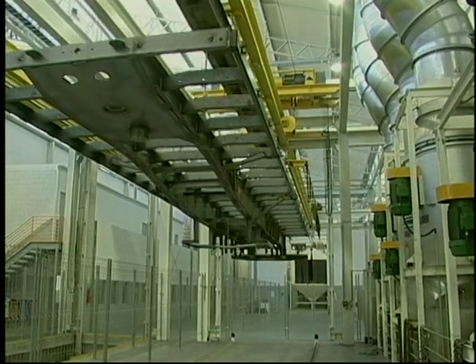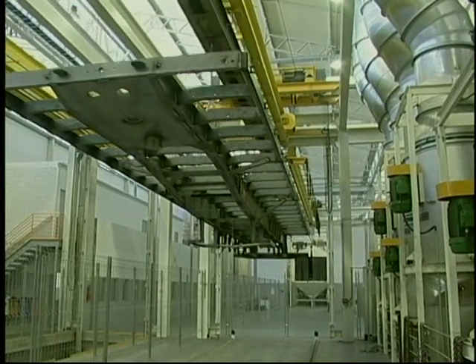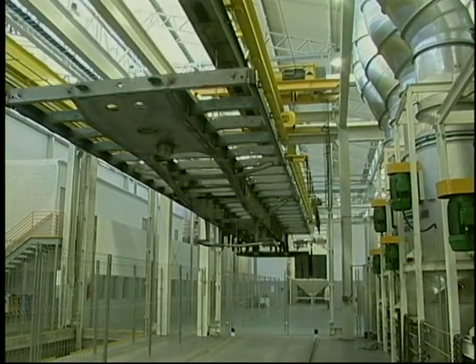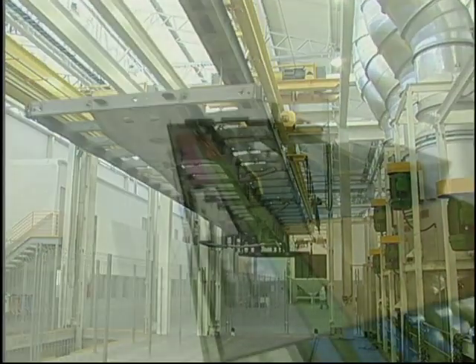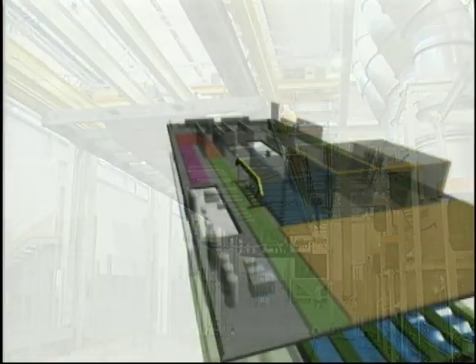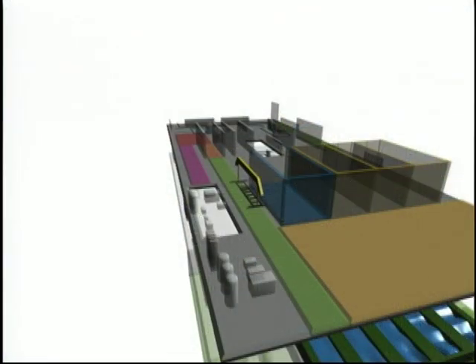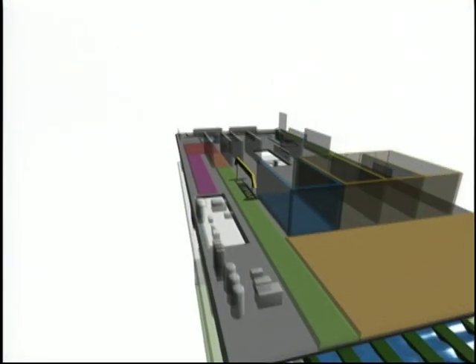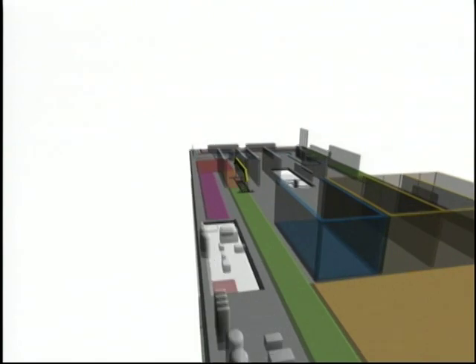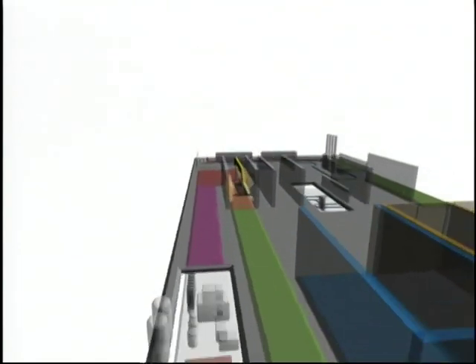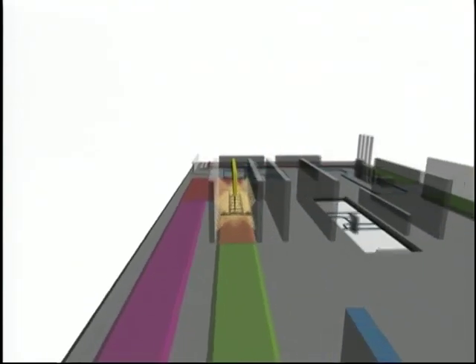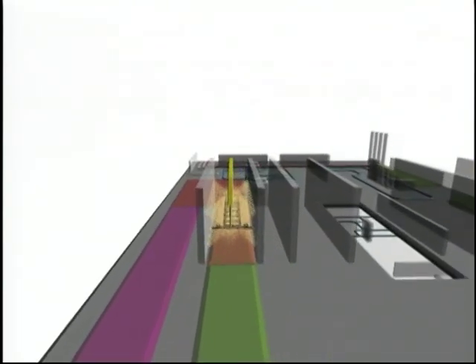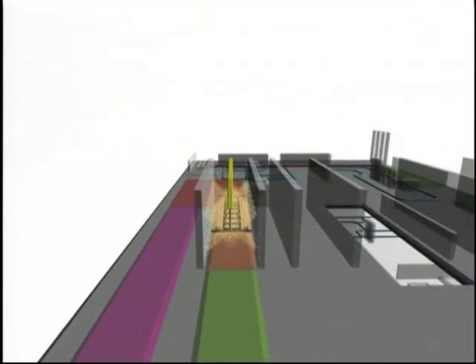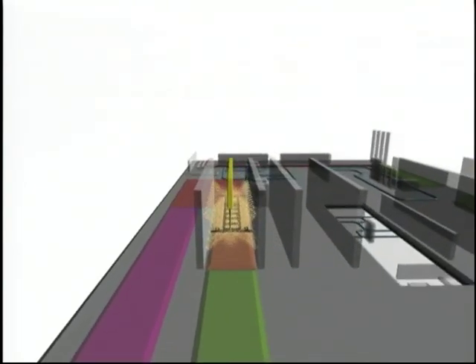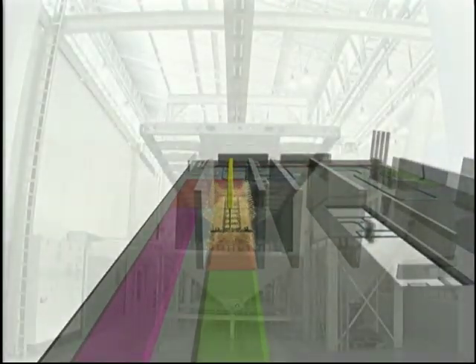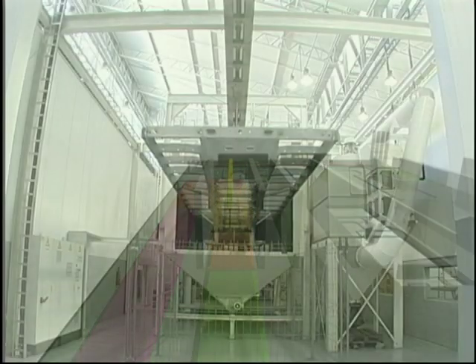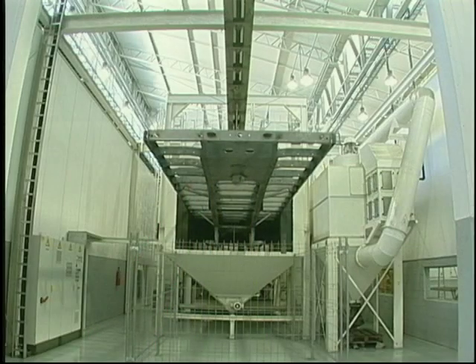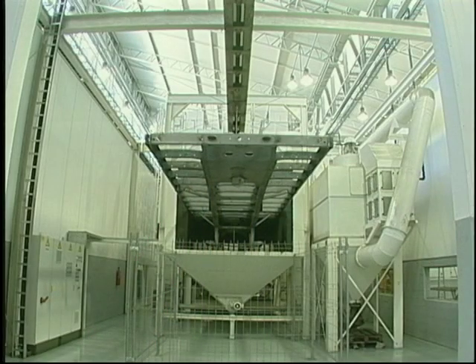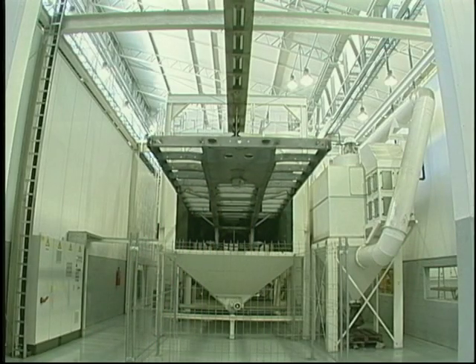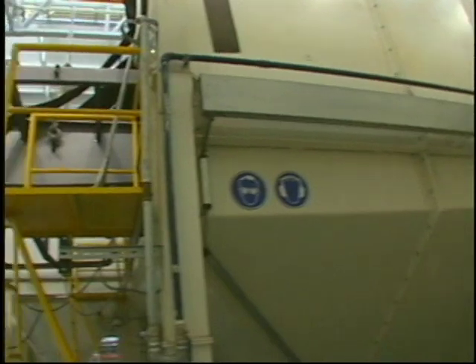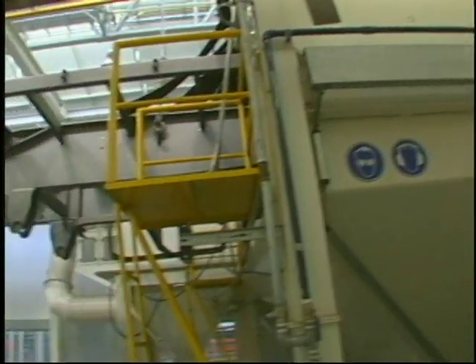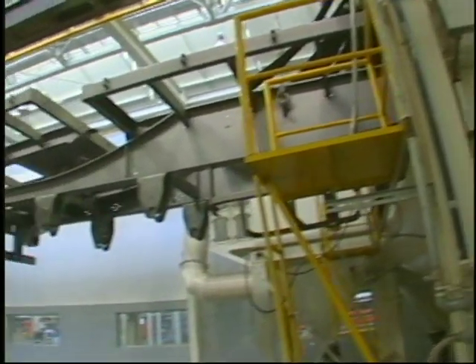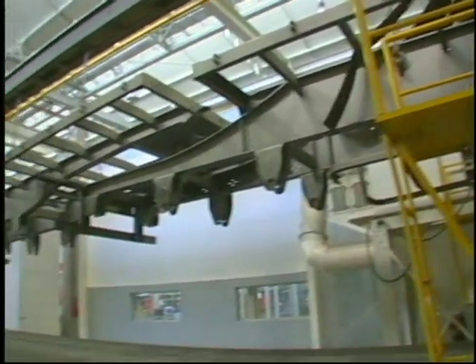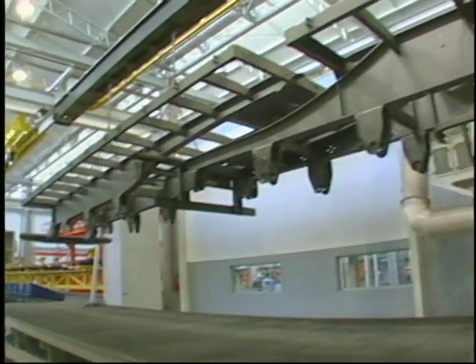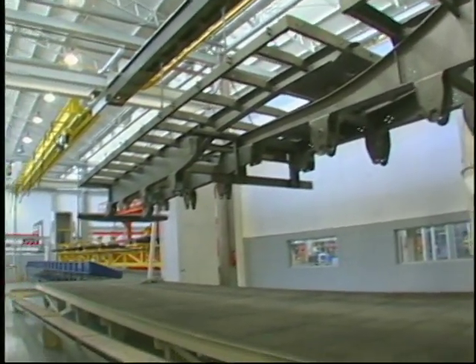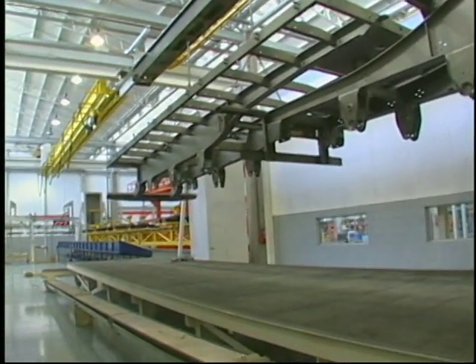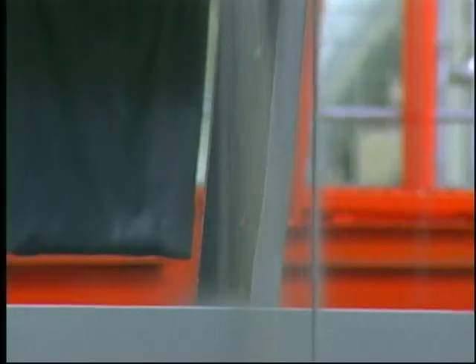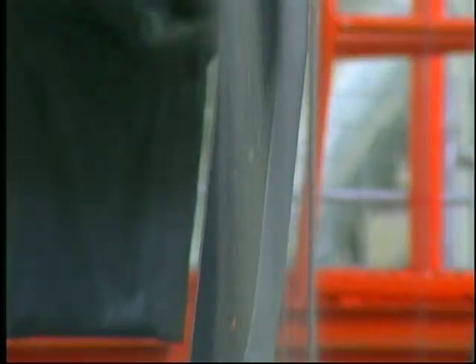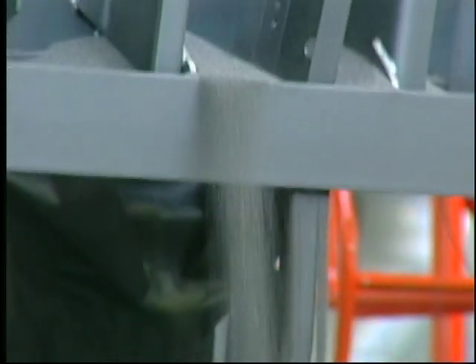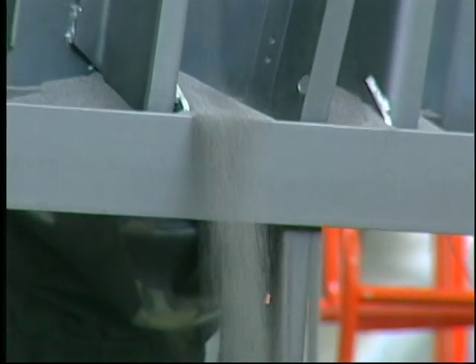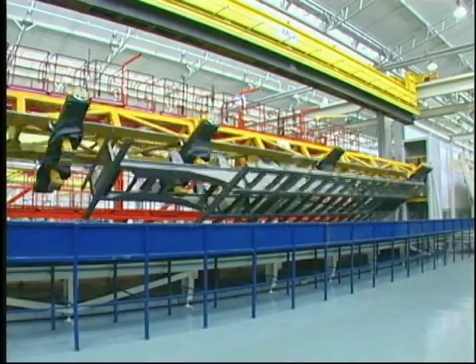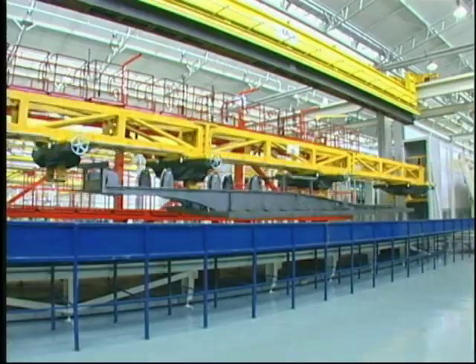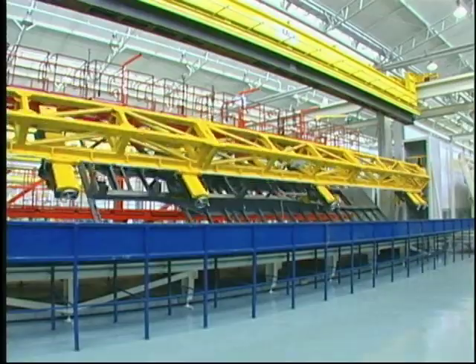In the first phase, the chassis surface is prepared by means of automatic shot blasting, which eliminates oxidation points and burr, in addition to creating surface roughness to improve paint adherence.